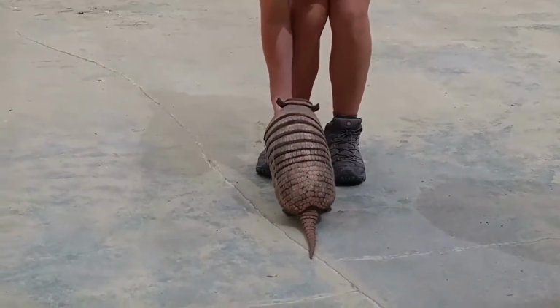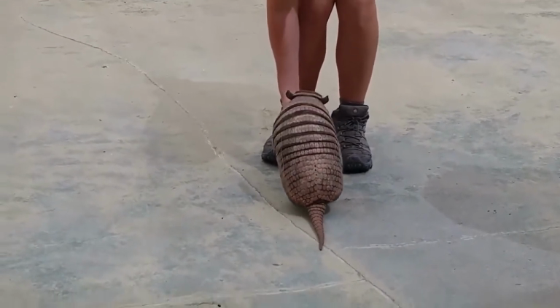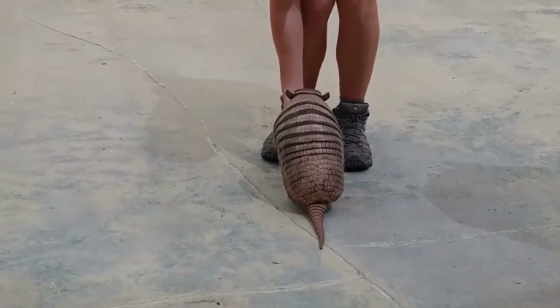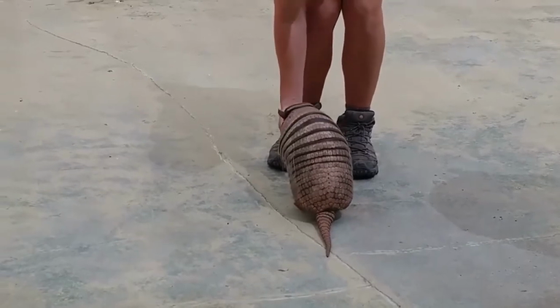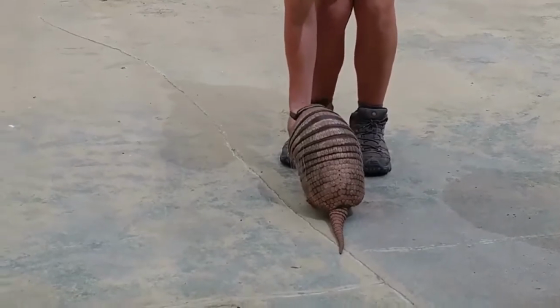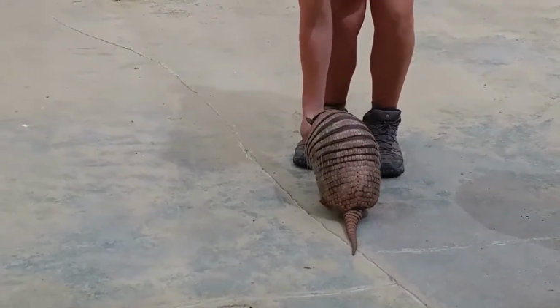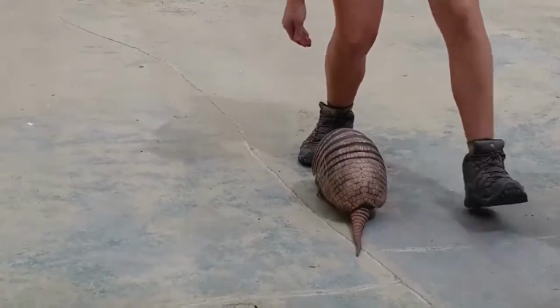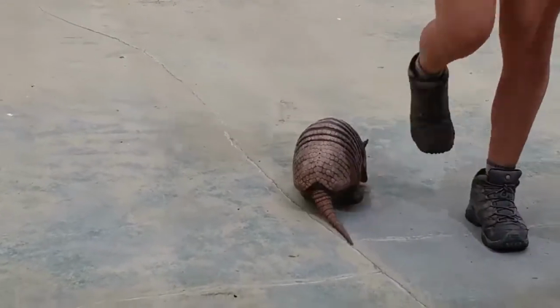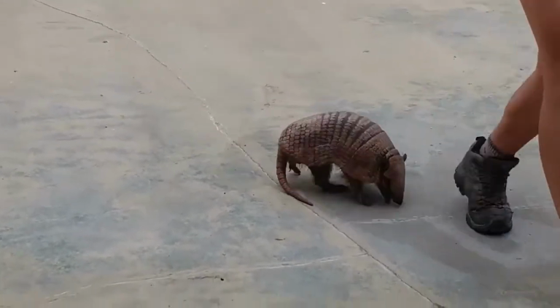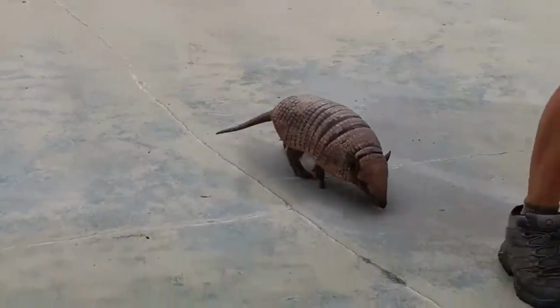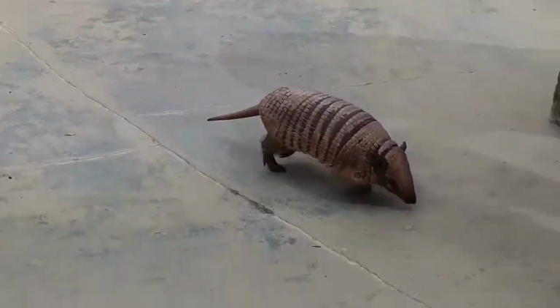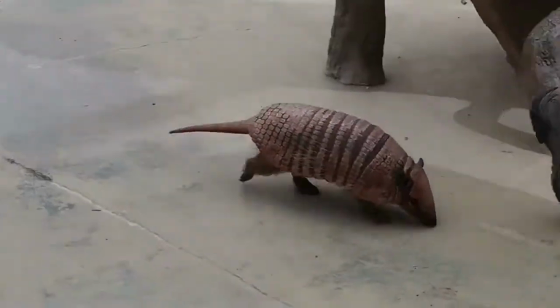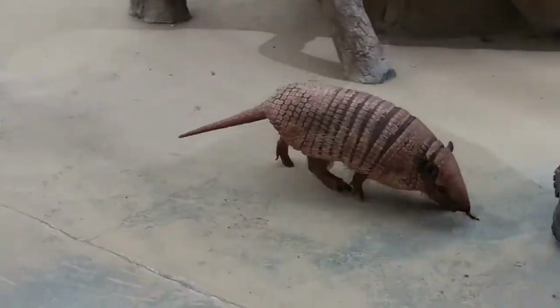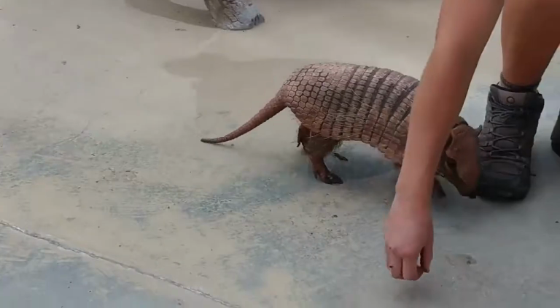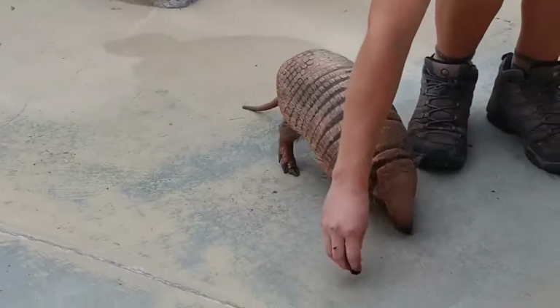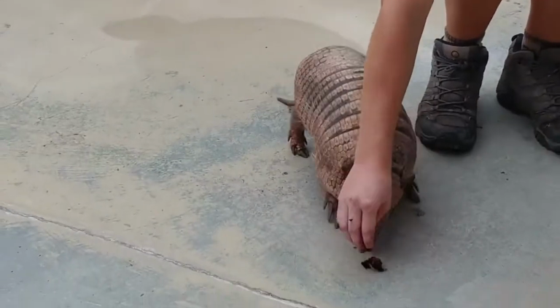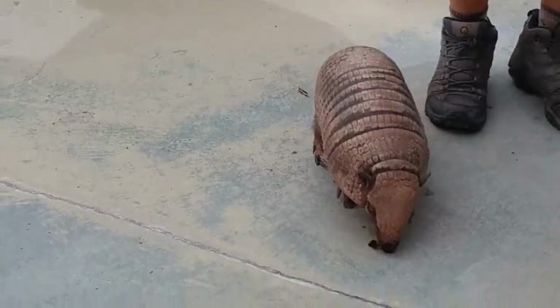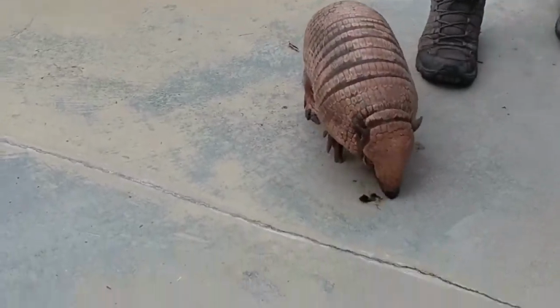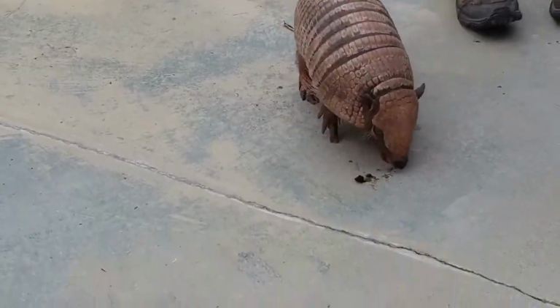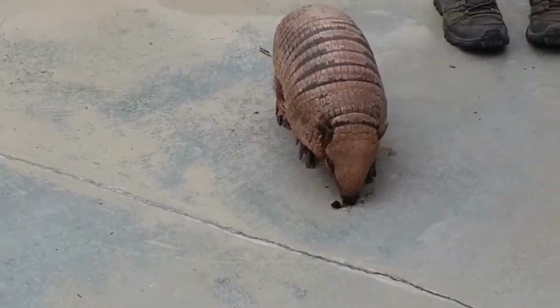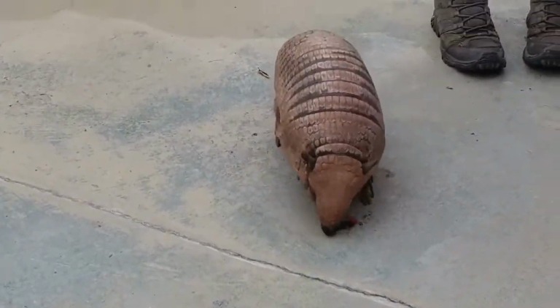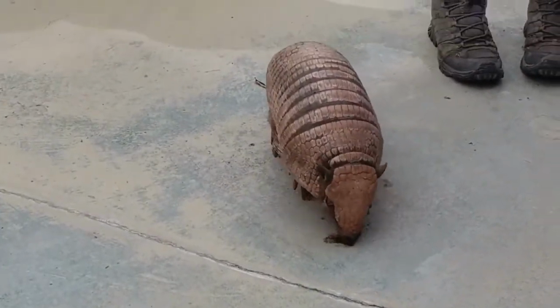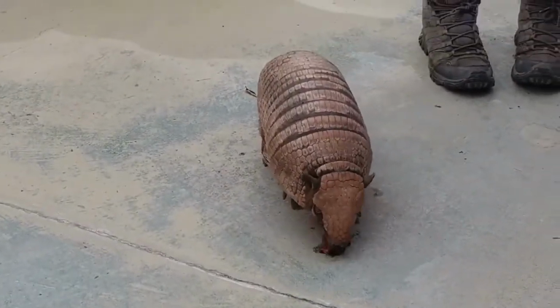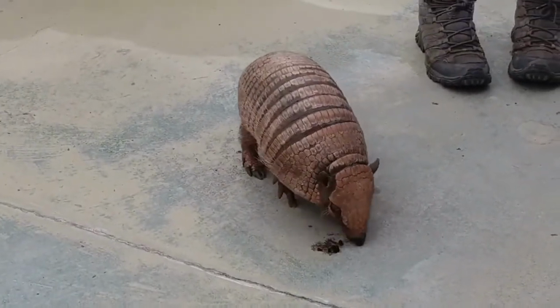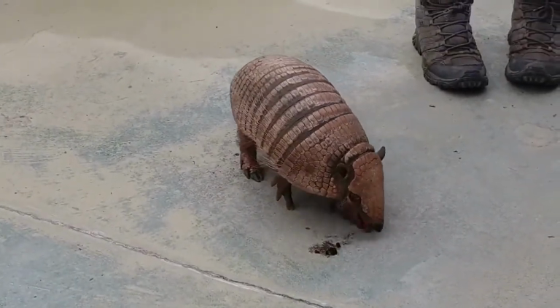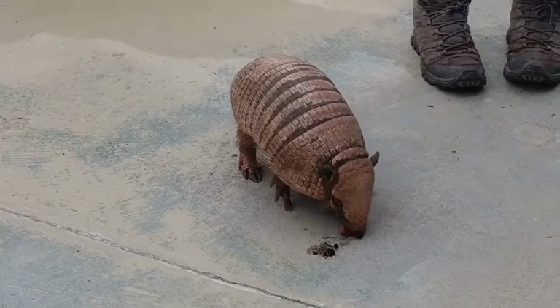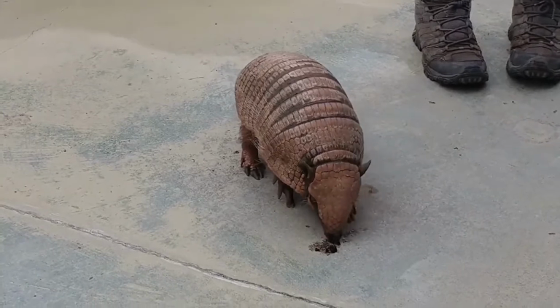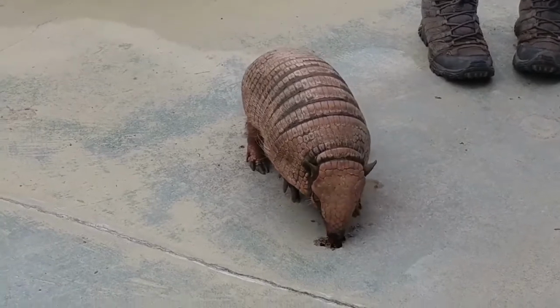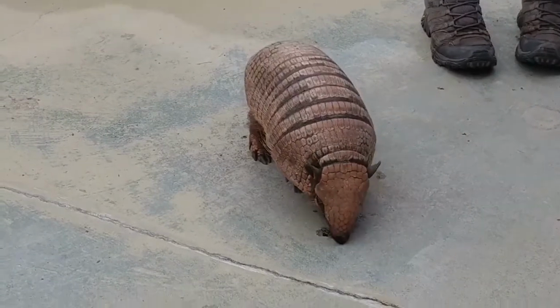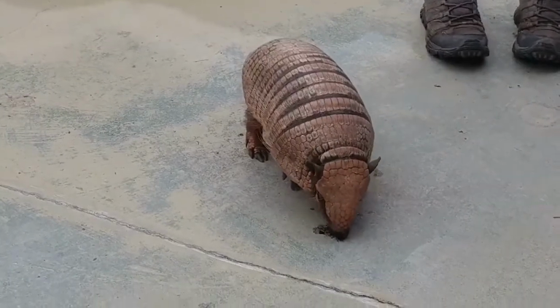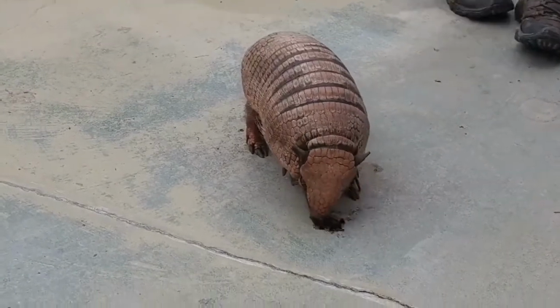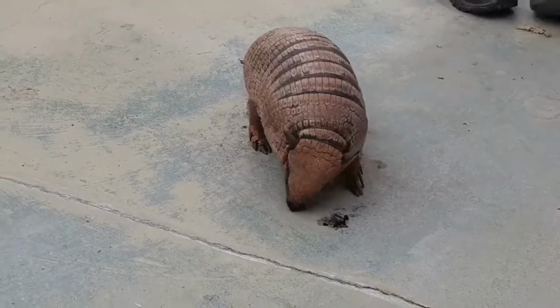Otis might look familiar to you guys because we do have his cousin species here in Florida, the nine-banded armadillo. Otis here is actually from South America — more specifically, they're found down in Brazil. And these guys have some really cool adaptations.